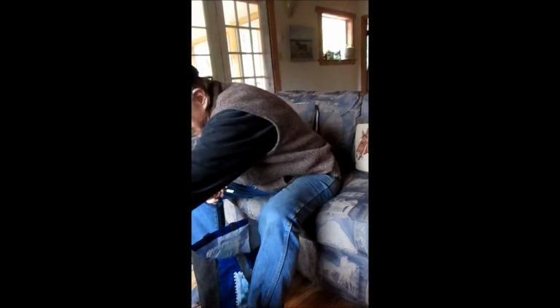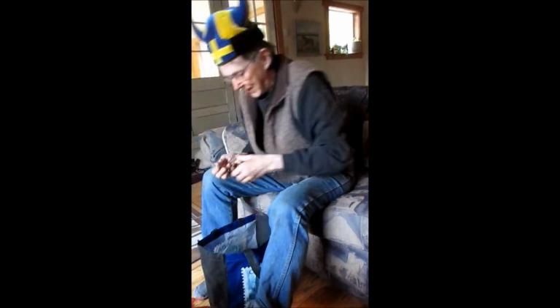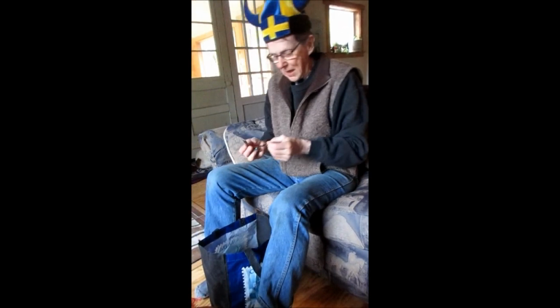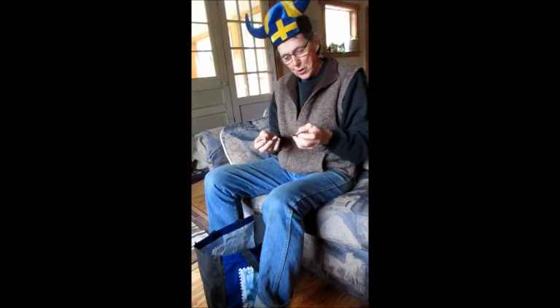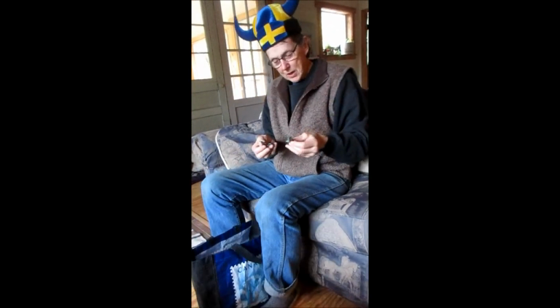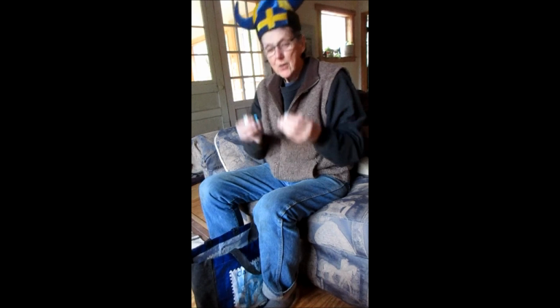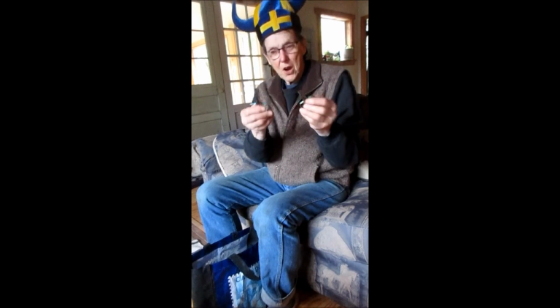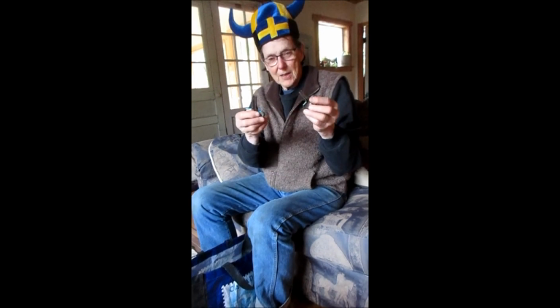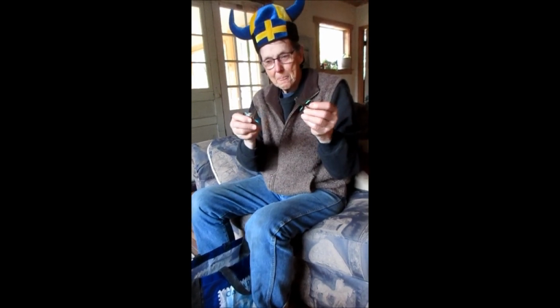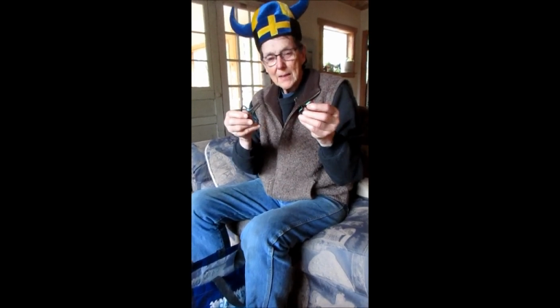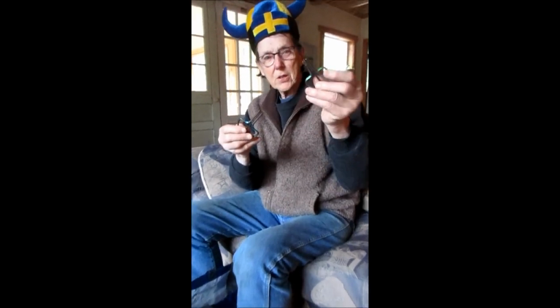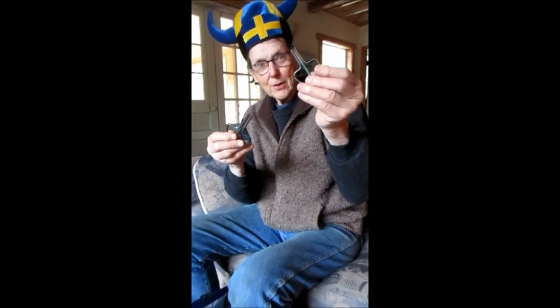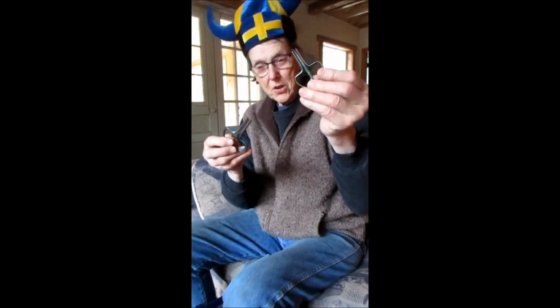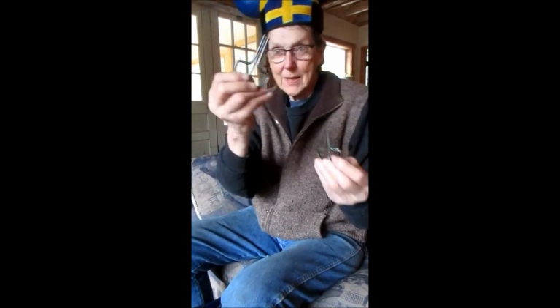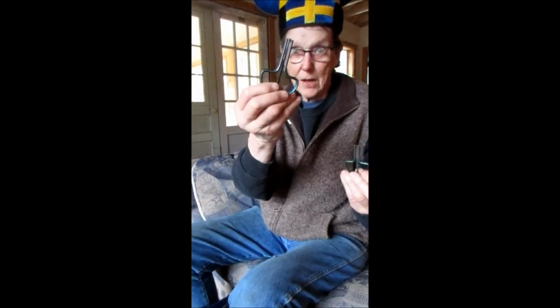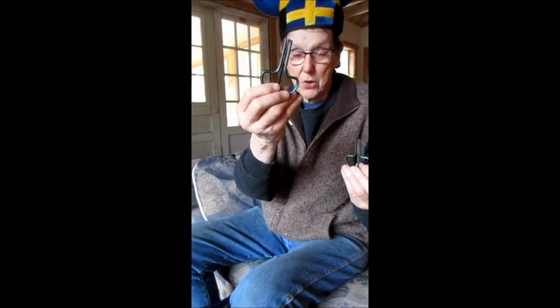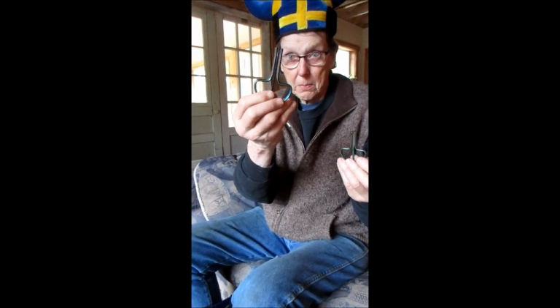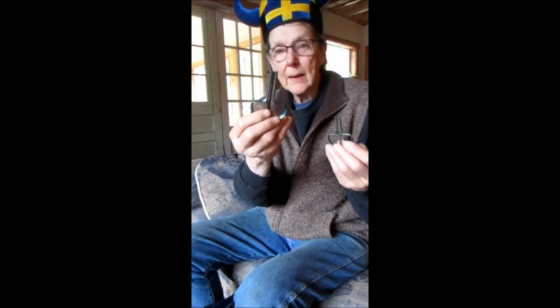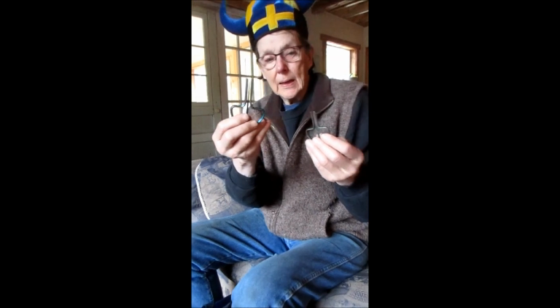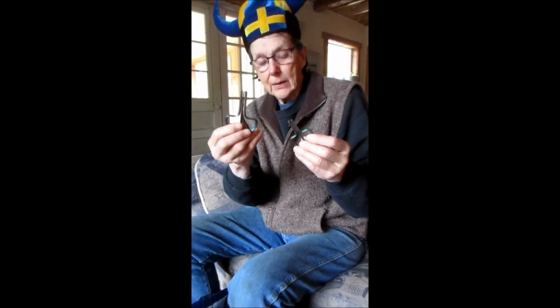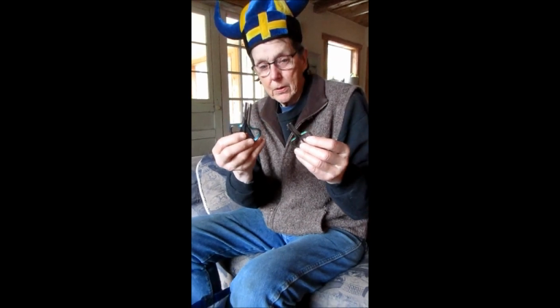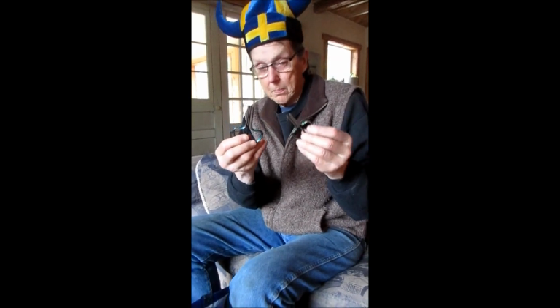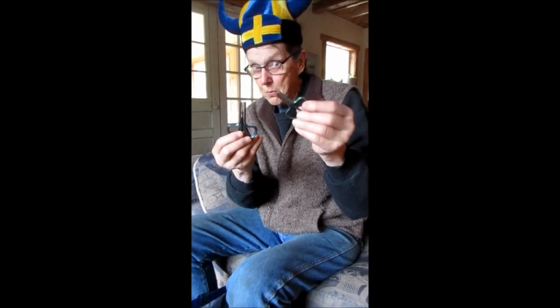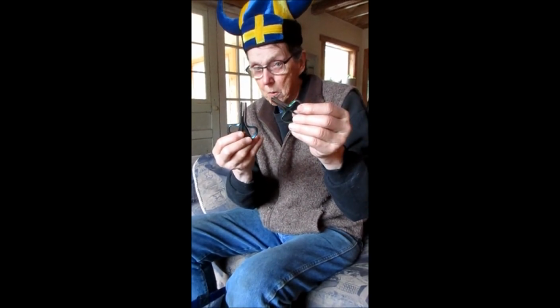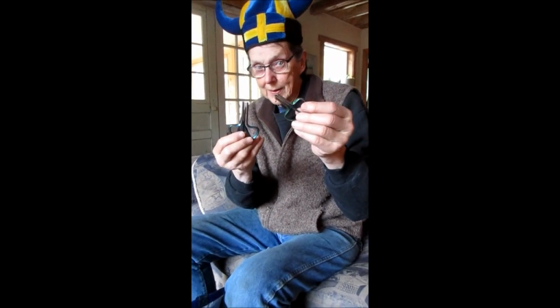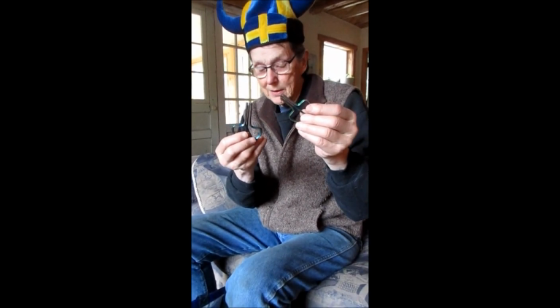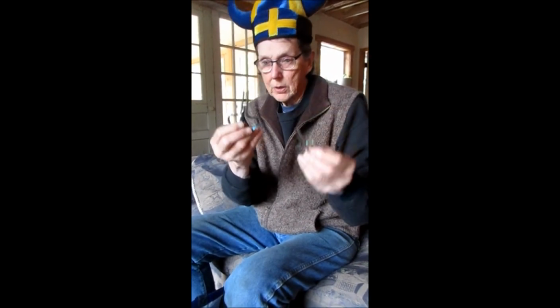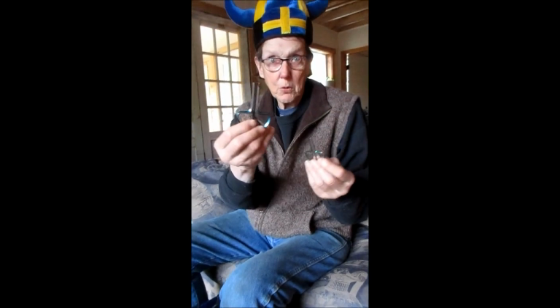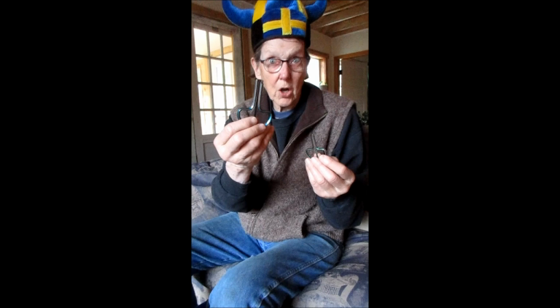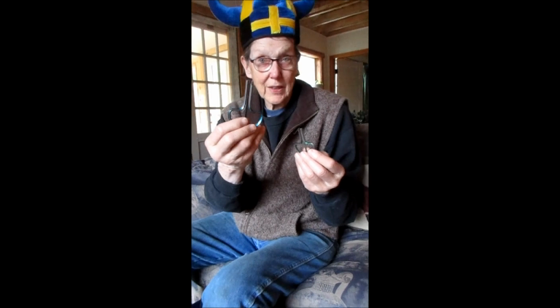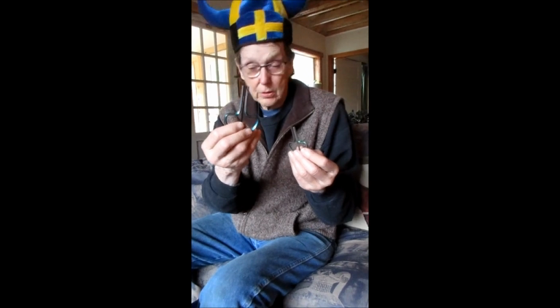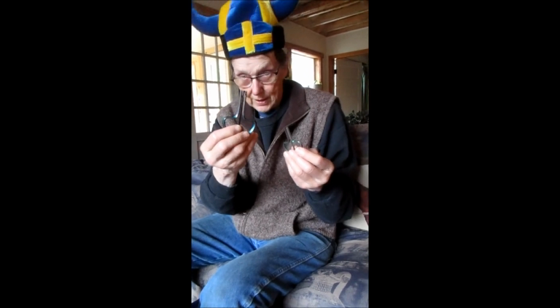And now we have two Jaws harps. This is a soprano Jaws harp and this is an alto Jaws harp. There are maybe ones smaller than this, I don't know, and there may be ones larger than this. I don't know that either.